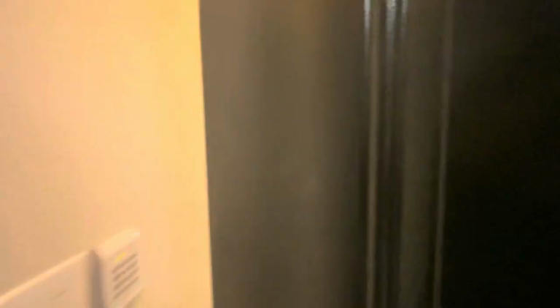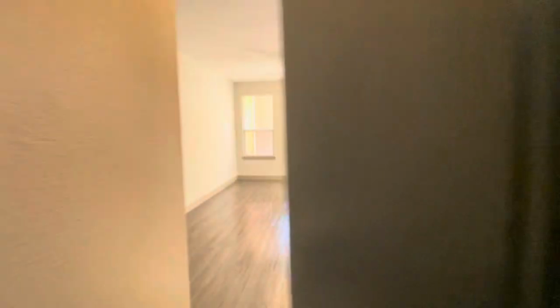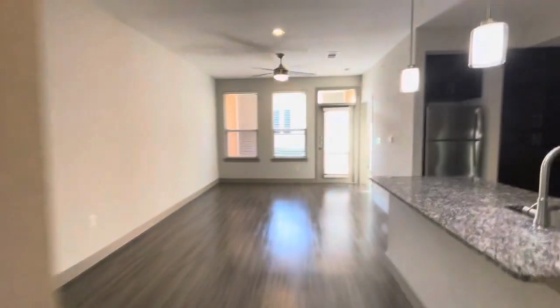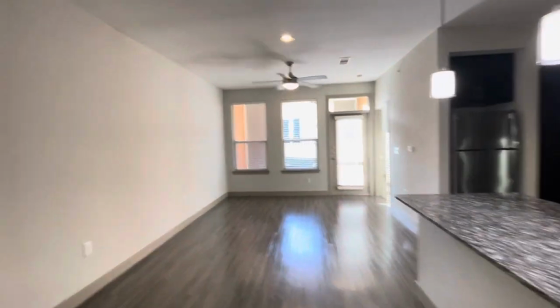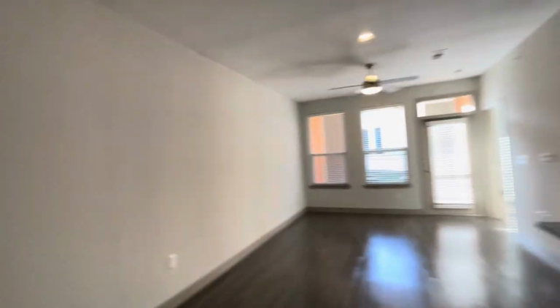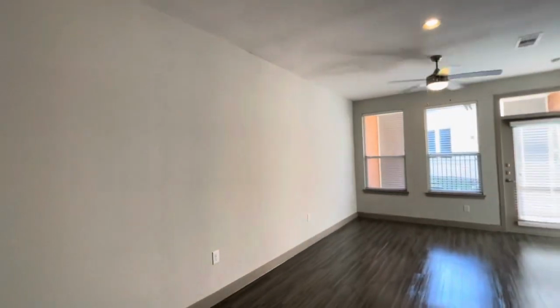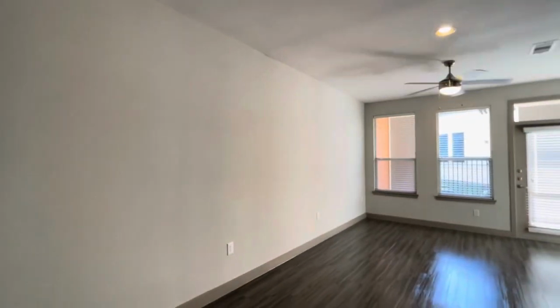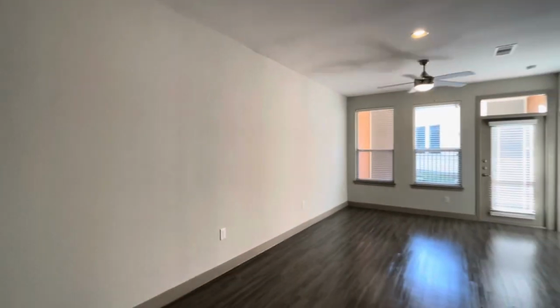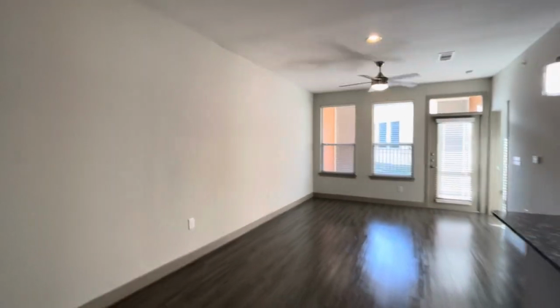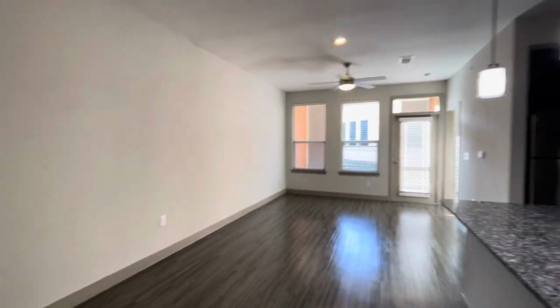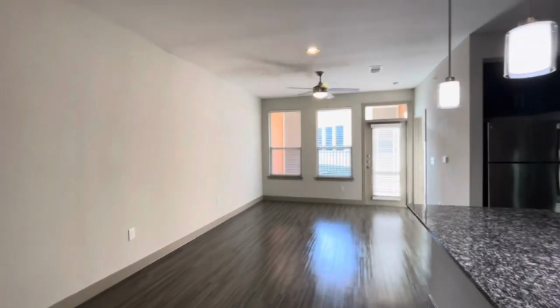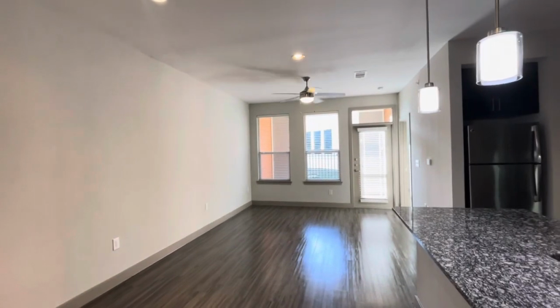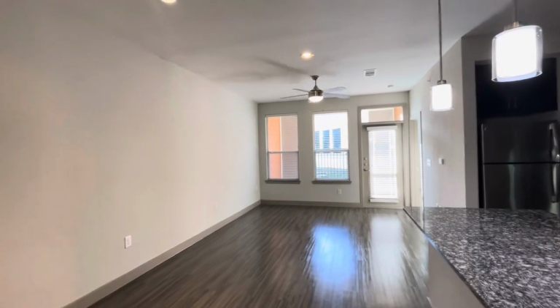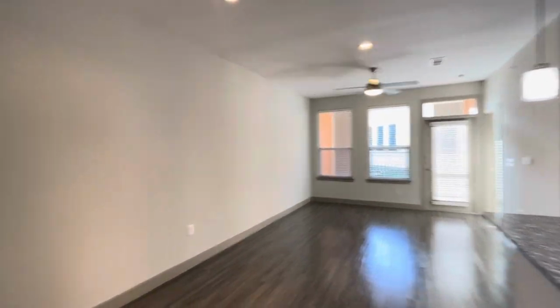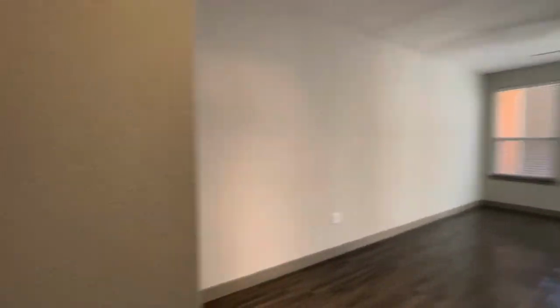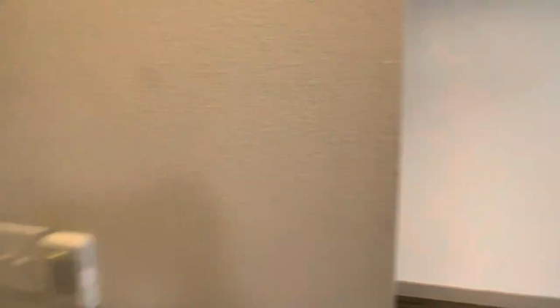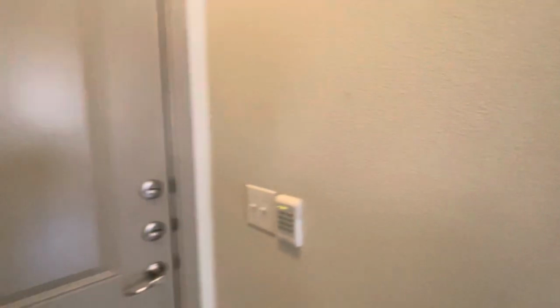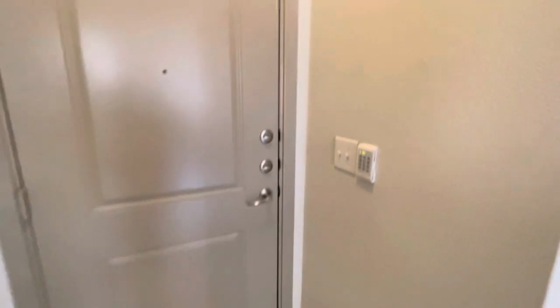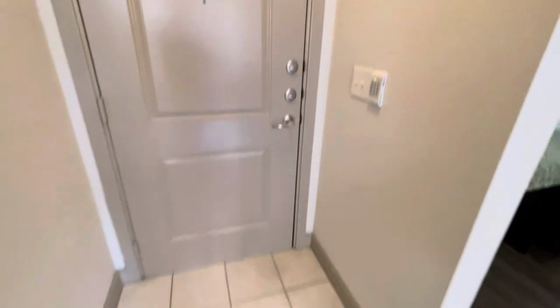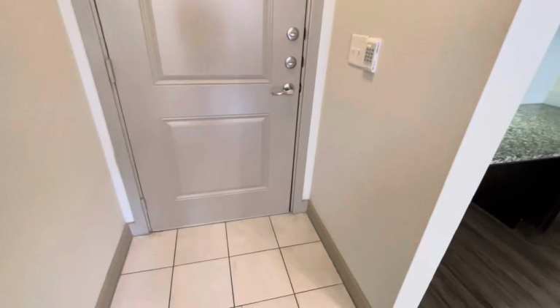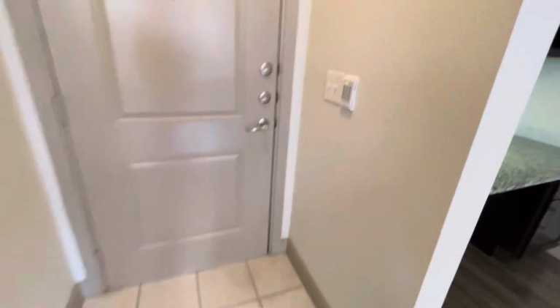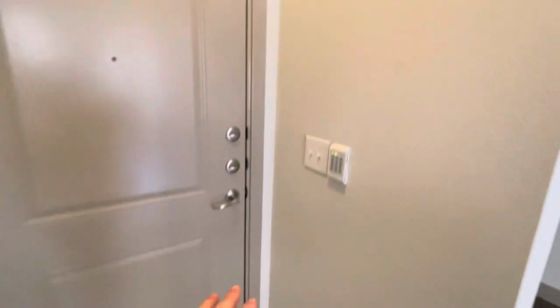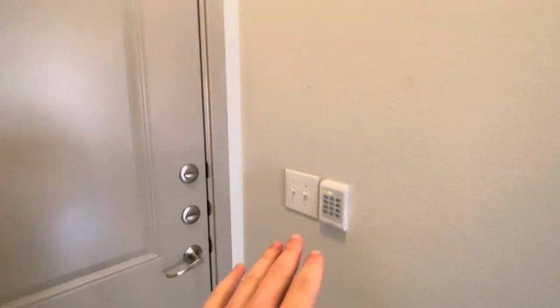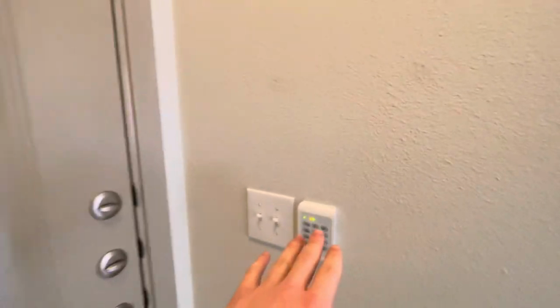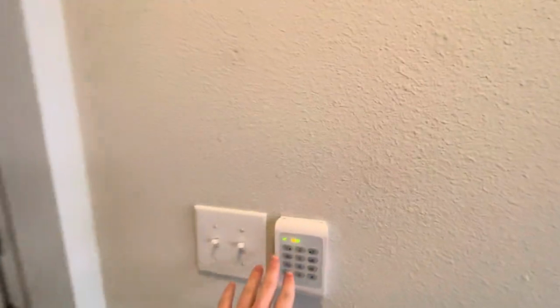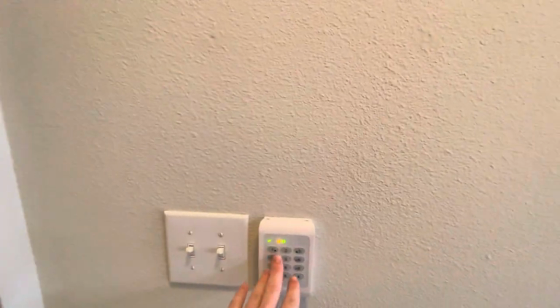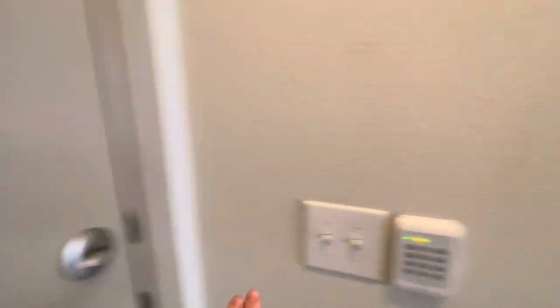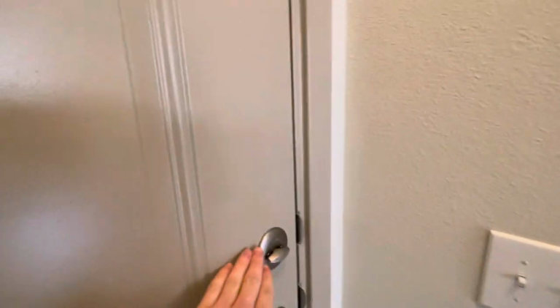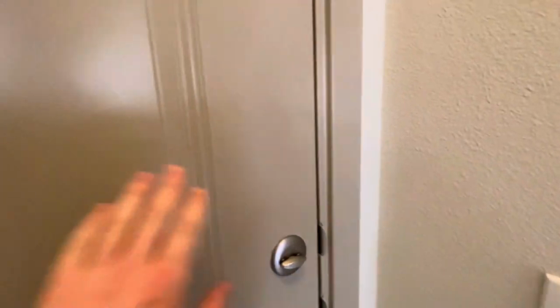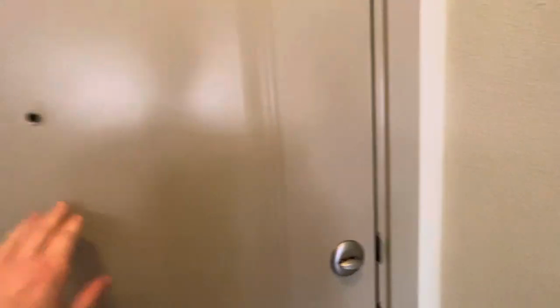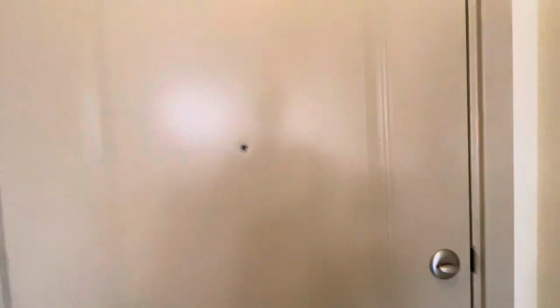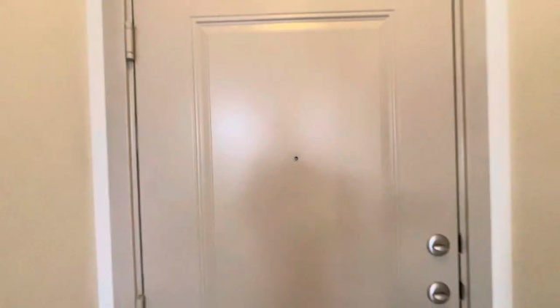Step in. There's a light out. Right off the entrance, you have a little tile floor. You have an alarm intrusion system, double deadbolt. We do allow you to have Ring doorbells.